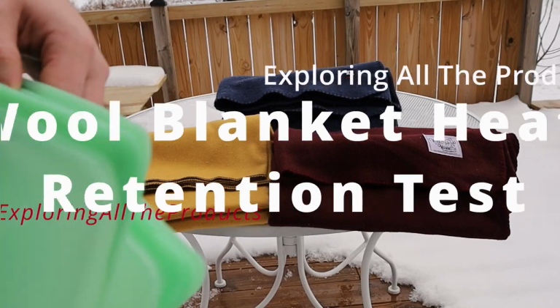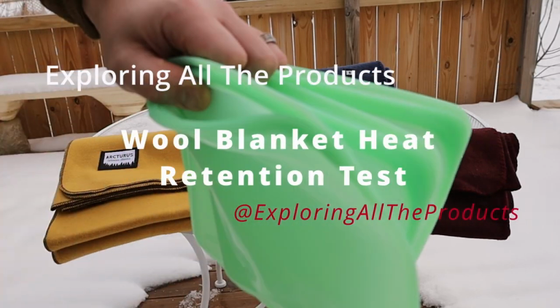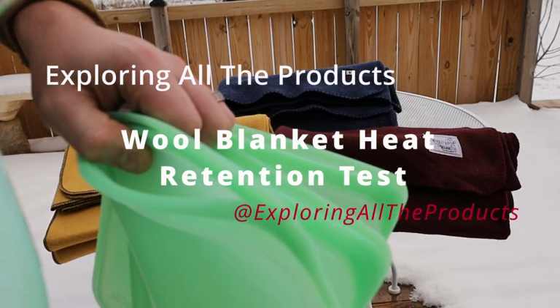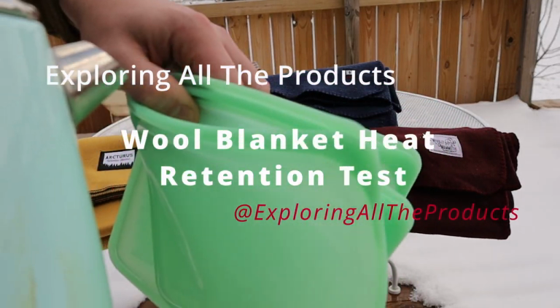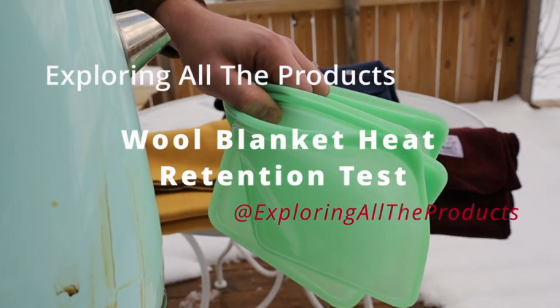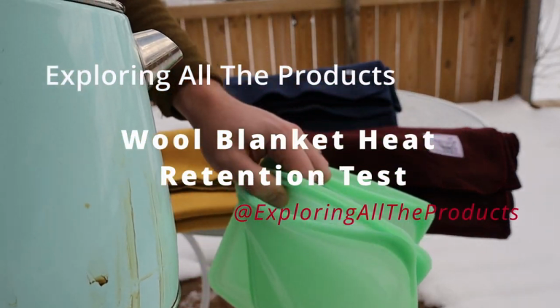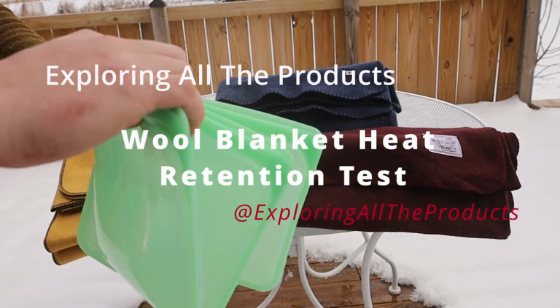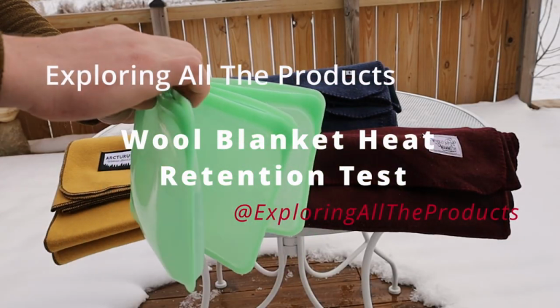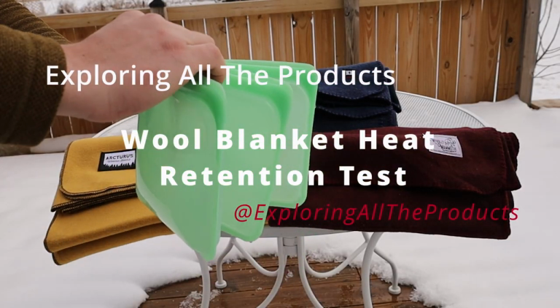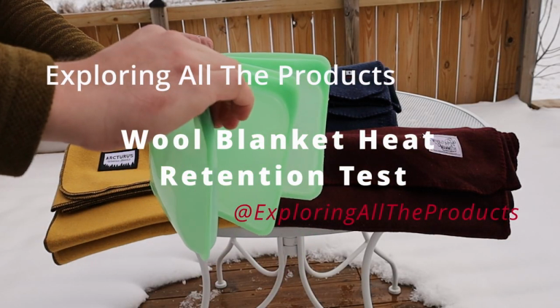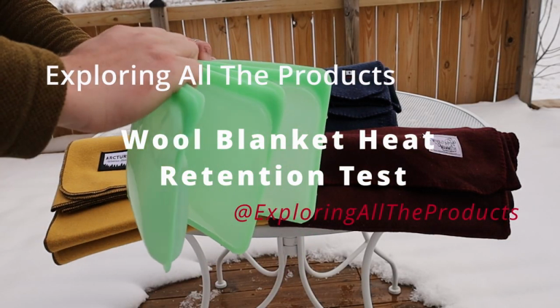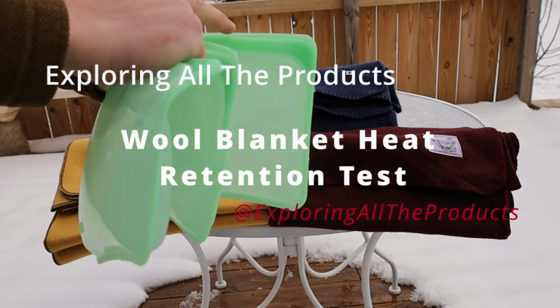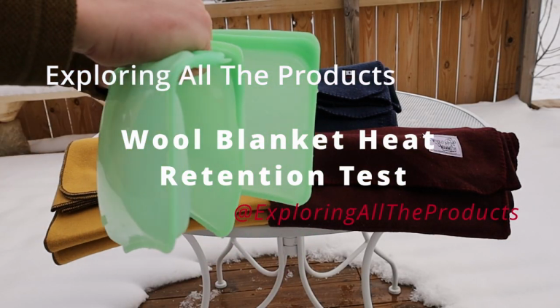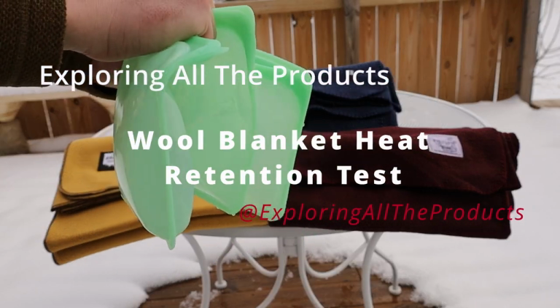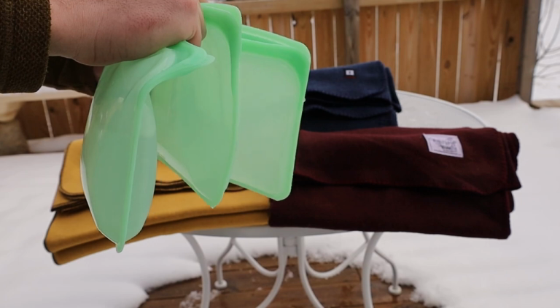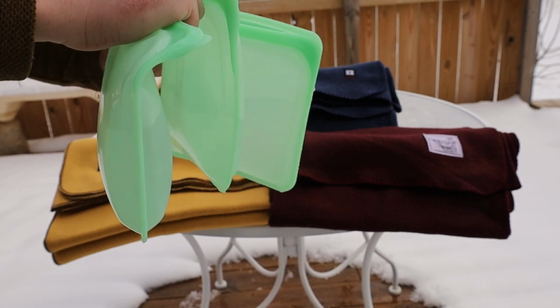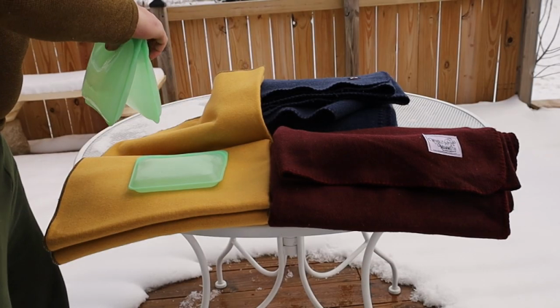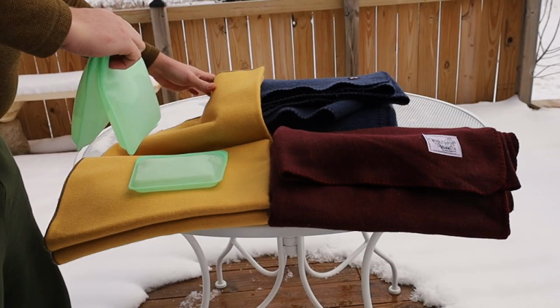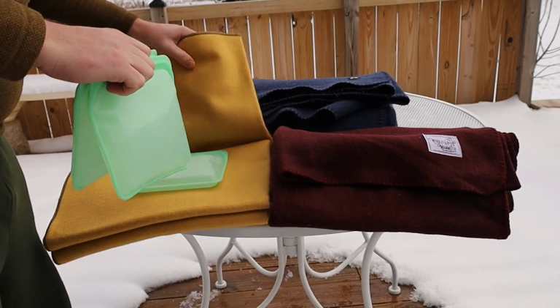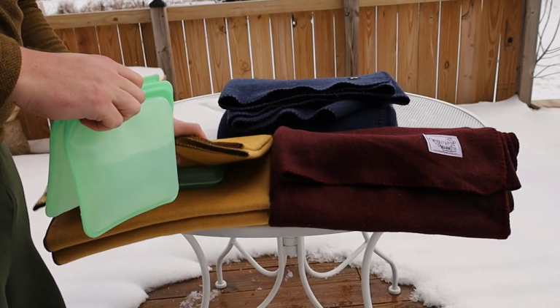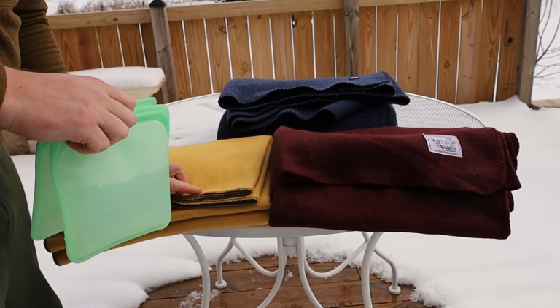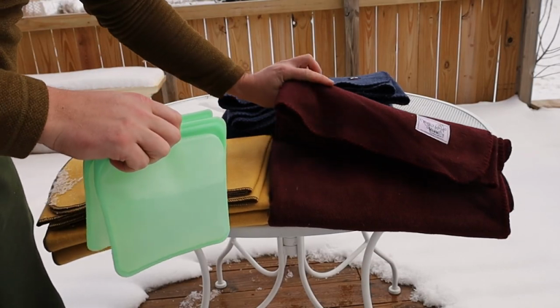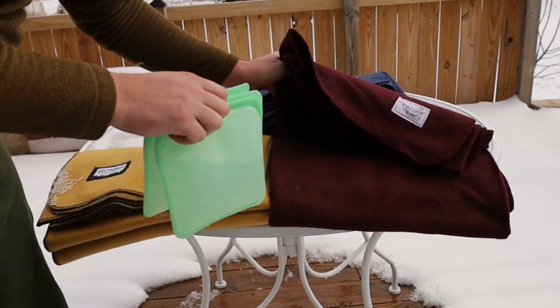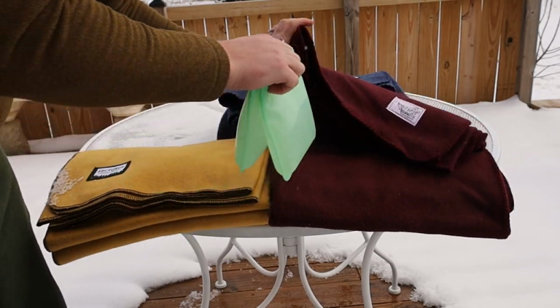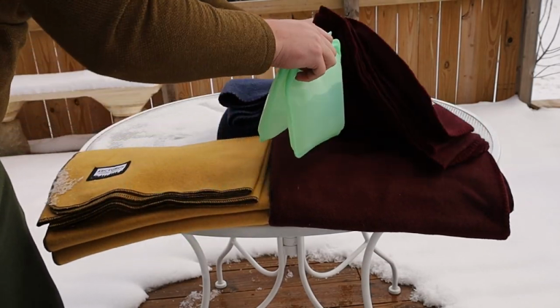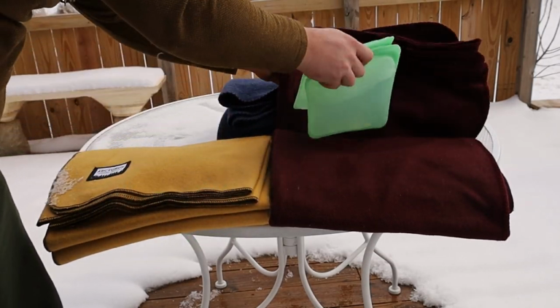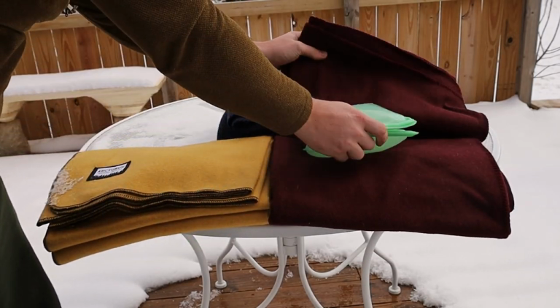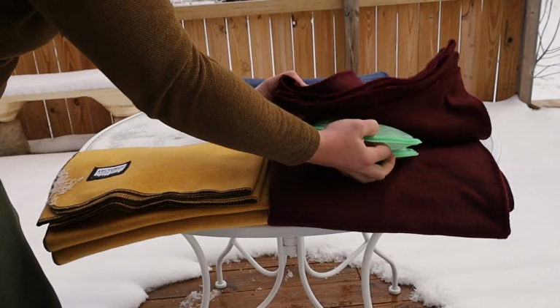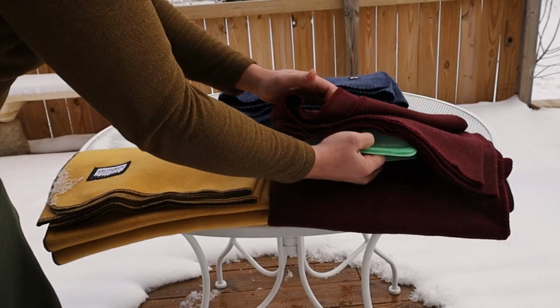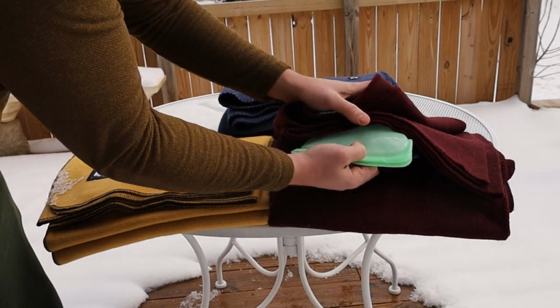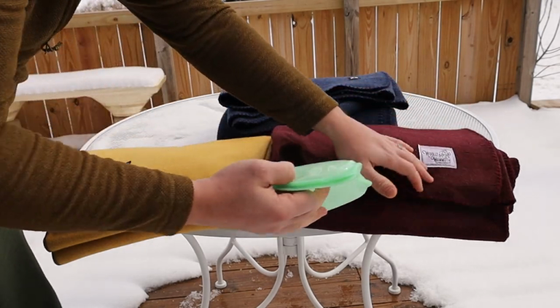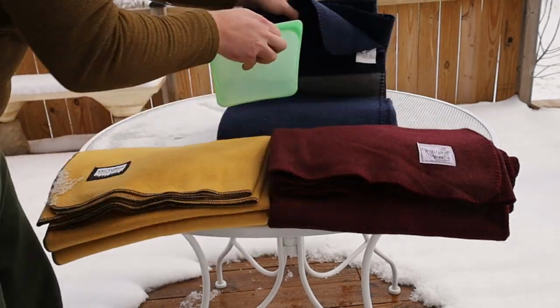This is Exploring All the Products' Wool Blanket Heat Retention Test. Fill some silicone bags with boiling water, trap them inside the blankets with the same amount of layers, and leave them outside in the snowy winter.